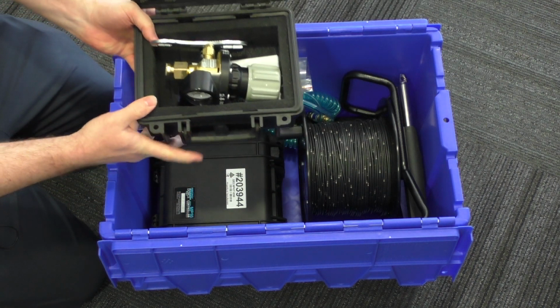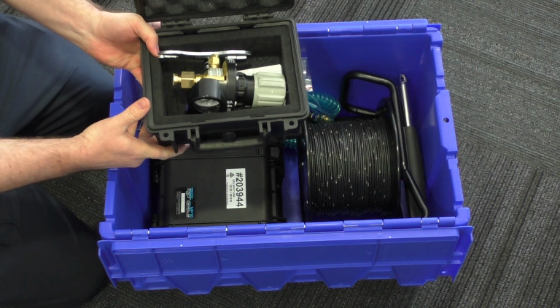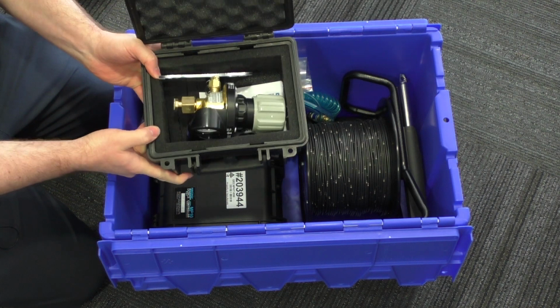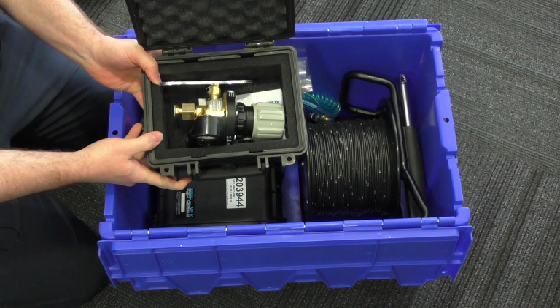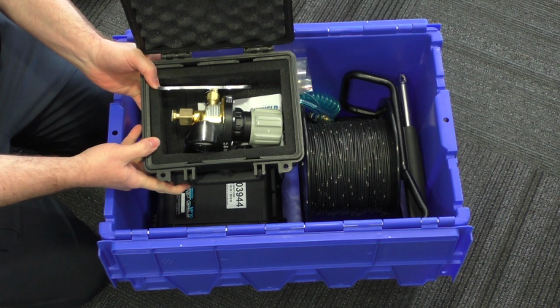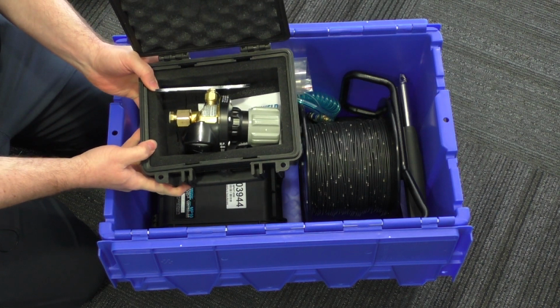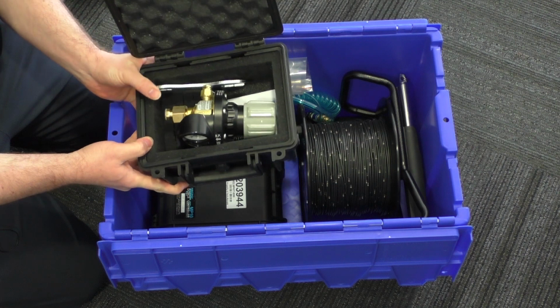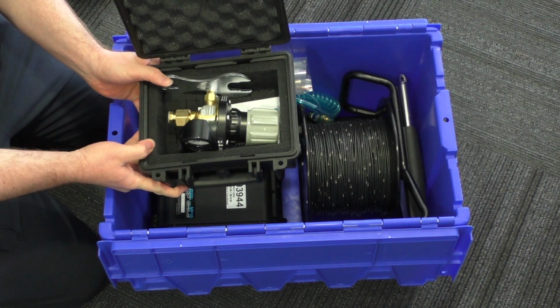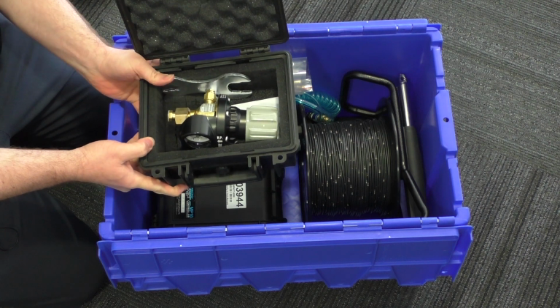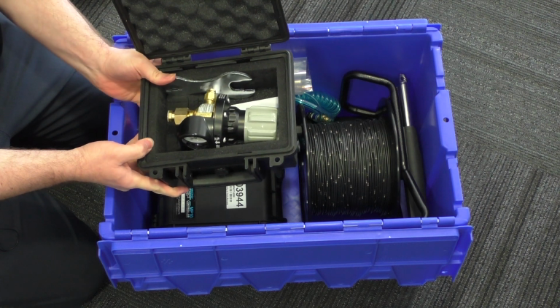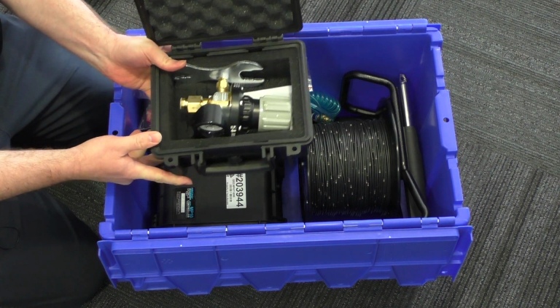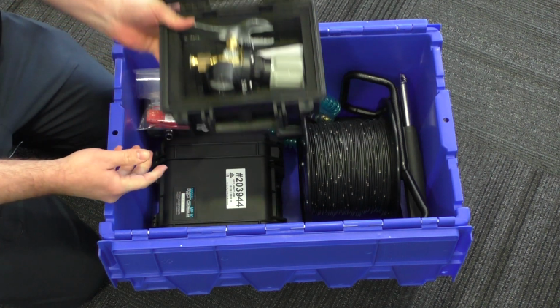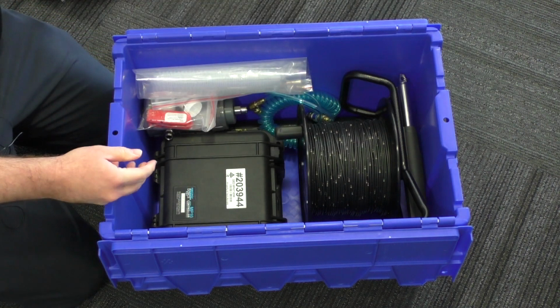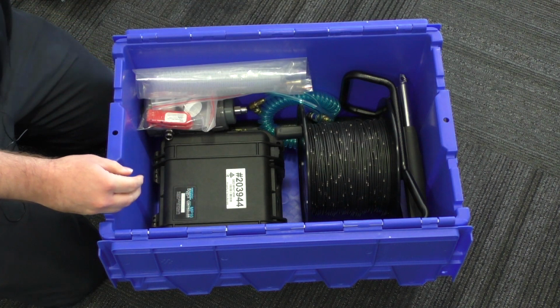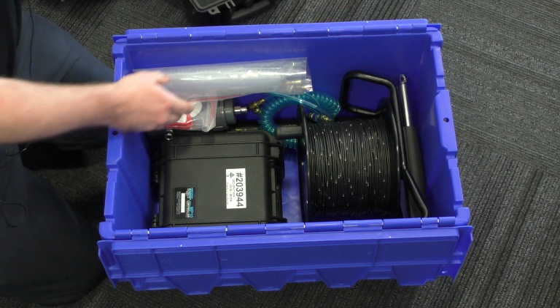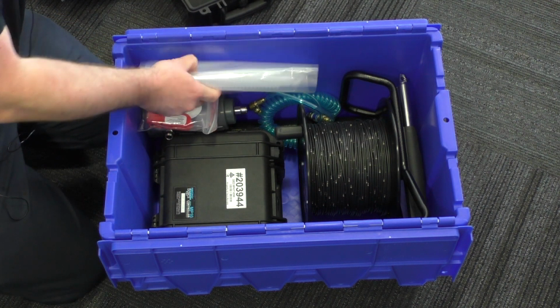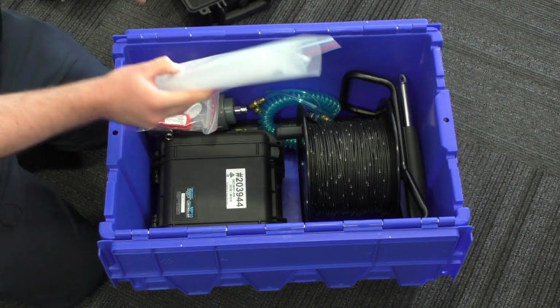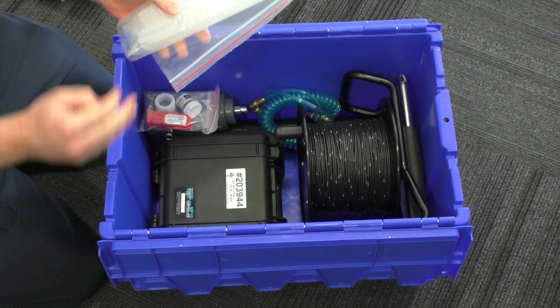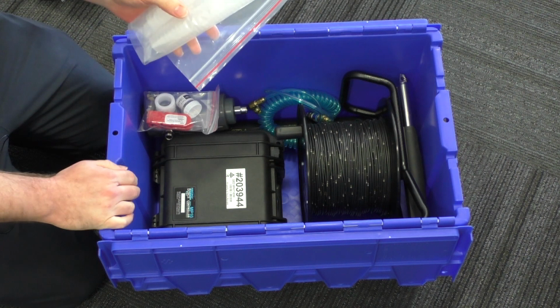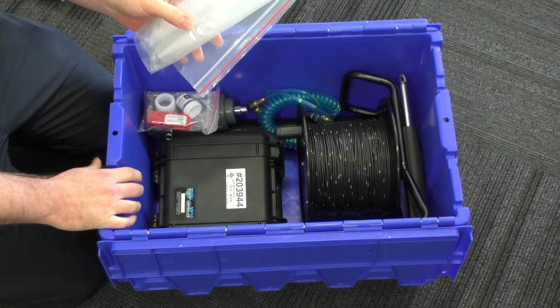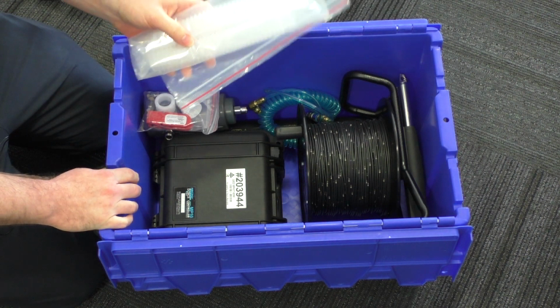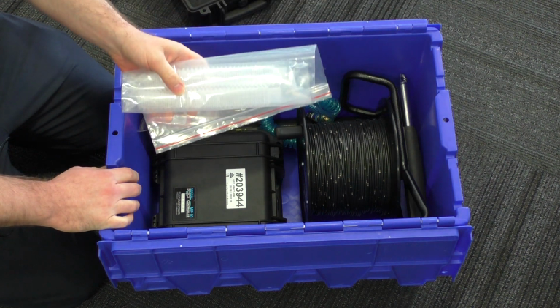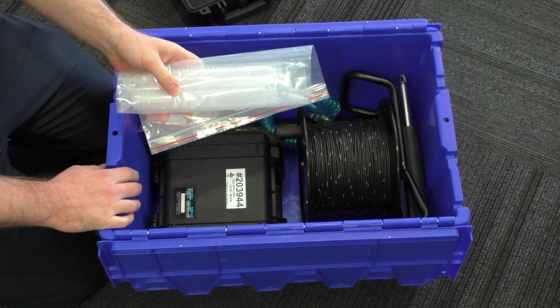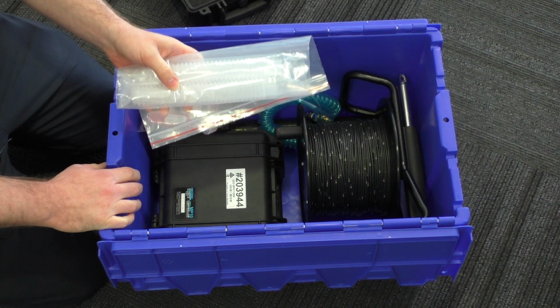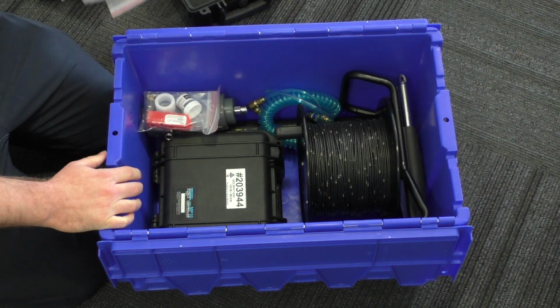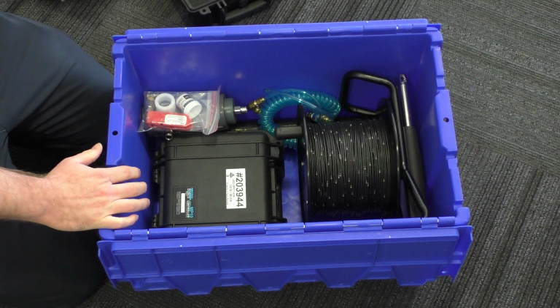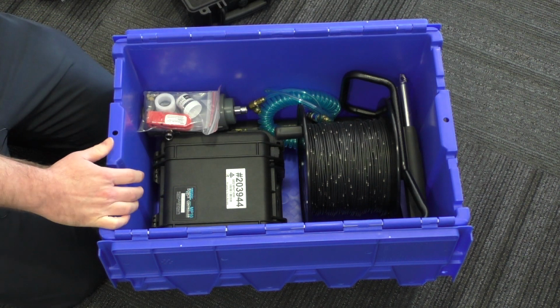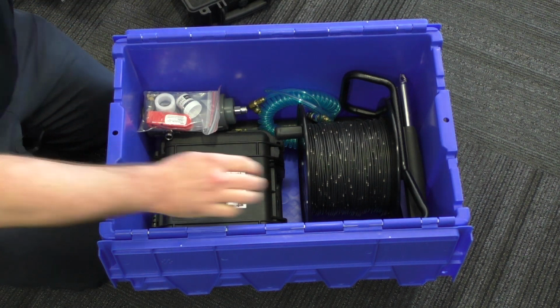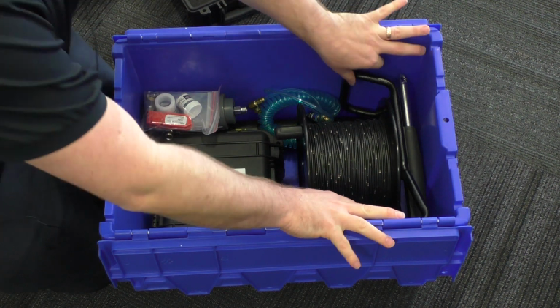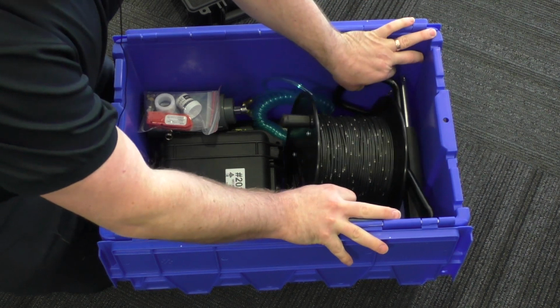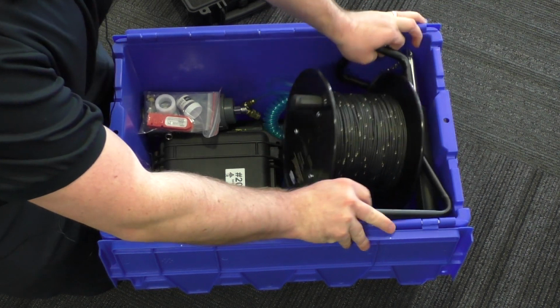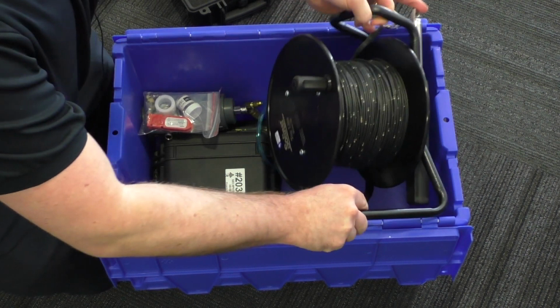We can arrange supply of CO2 cylinders as part of the rental. We supply two bladders with the kit, and more can be purchased depending on how many wells you're sampling.